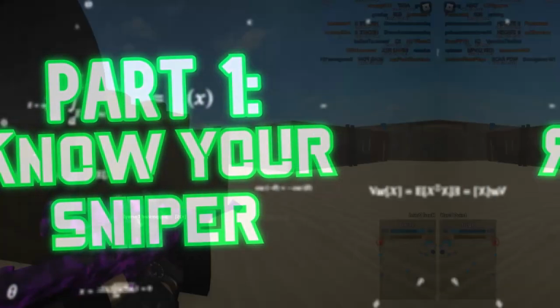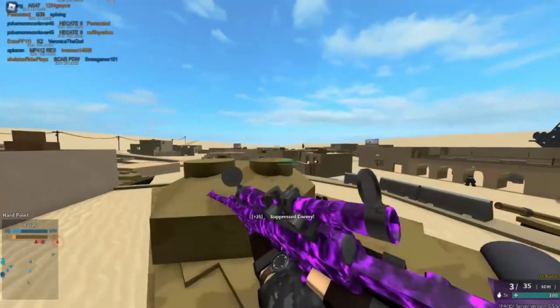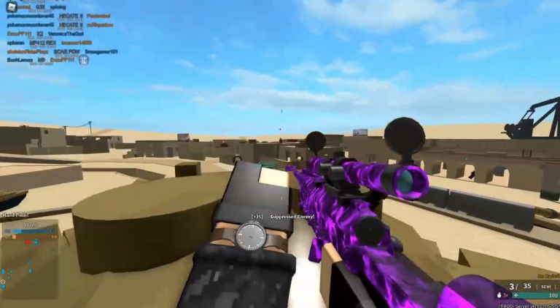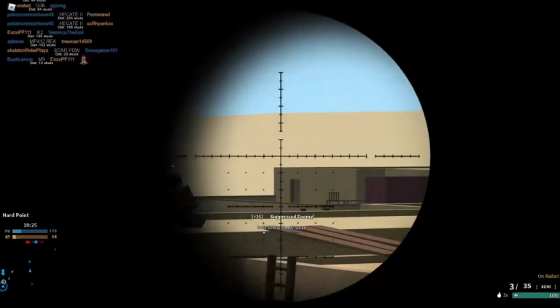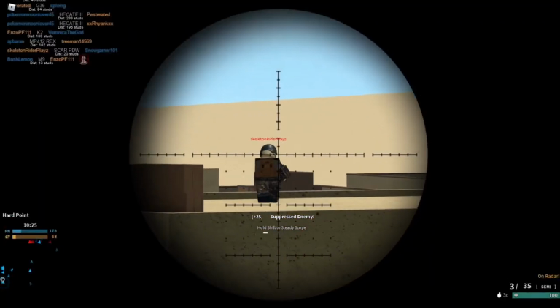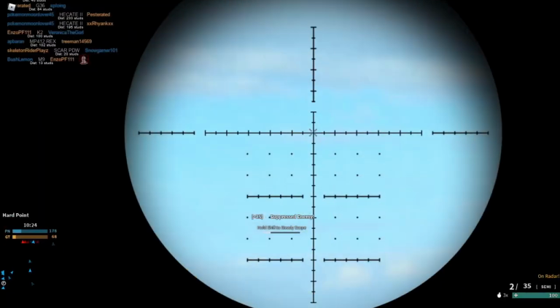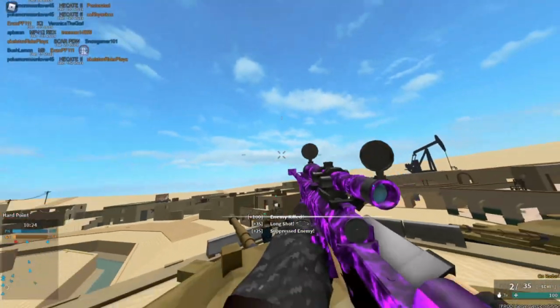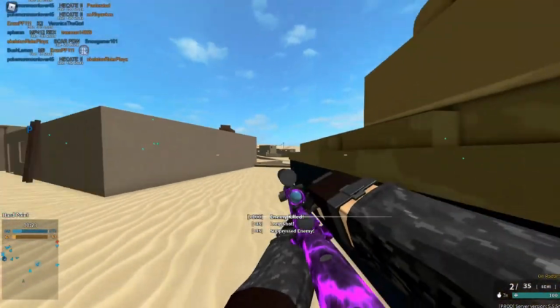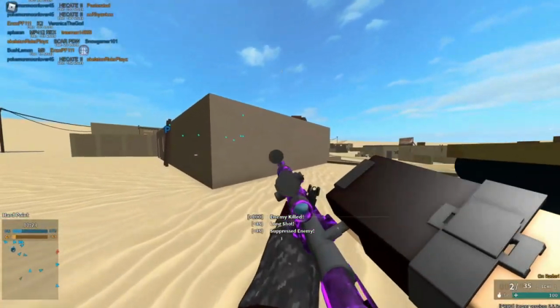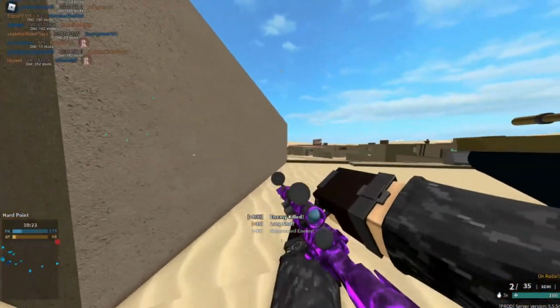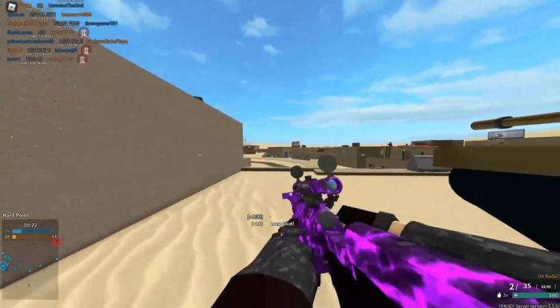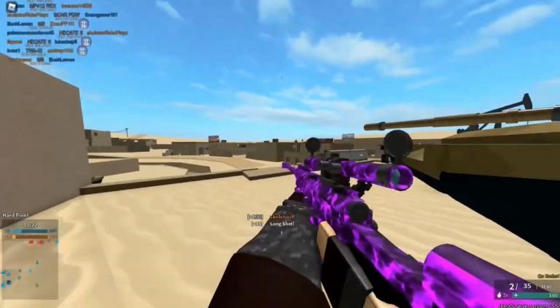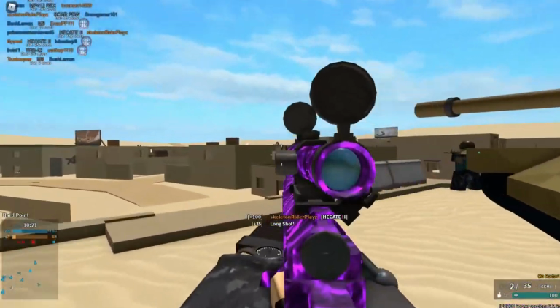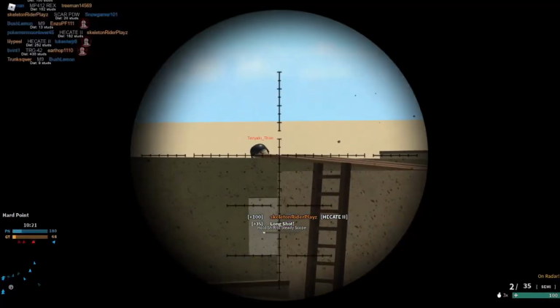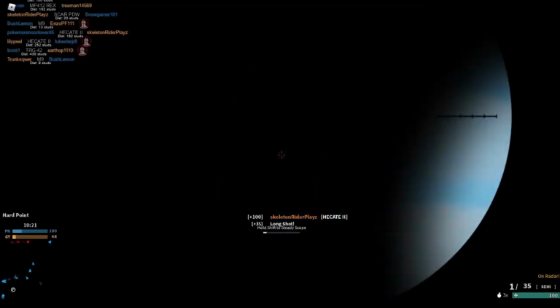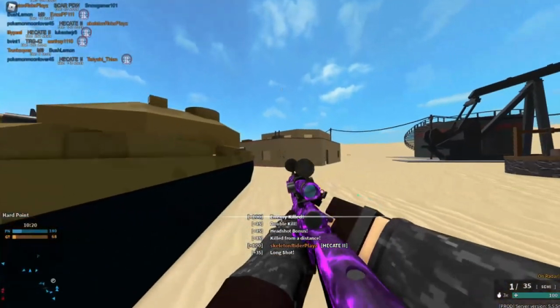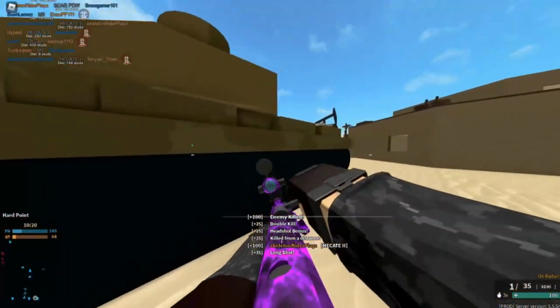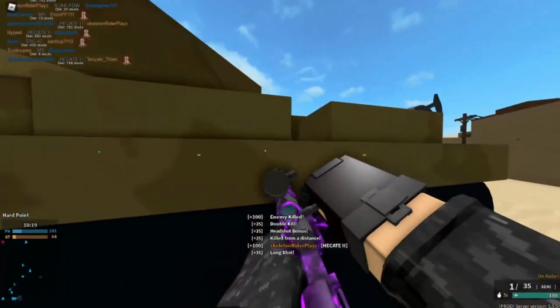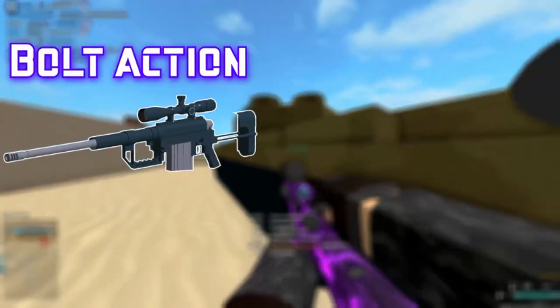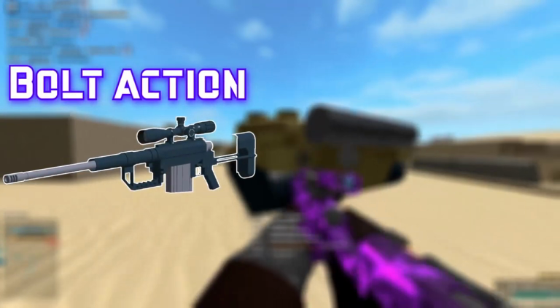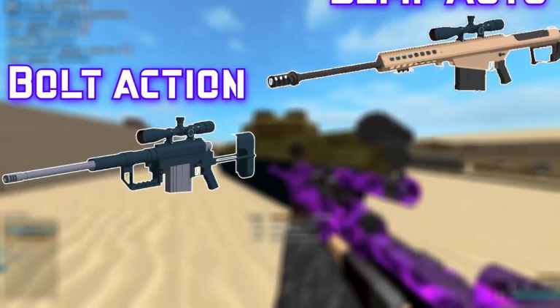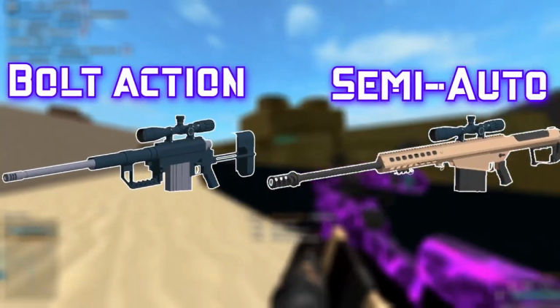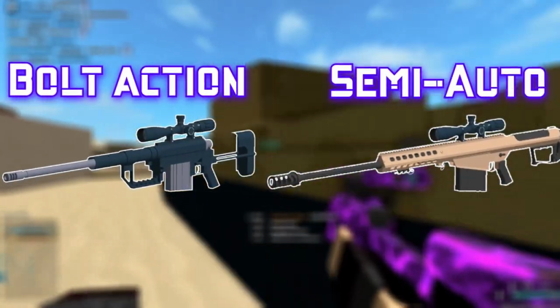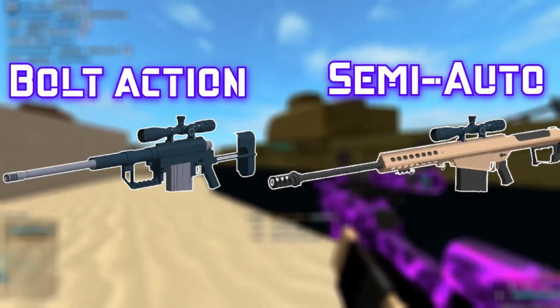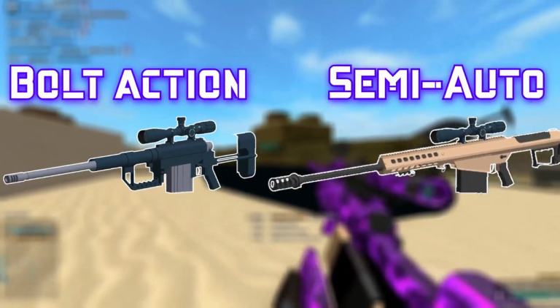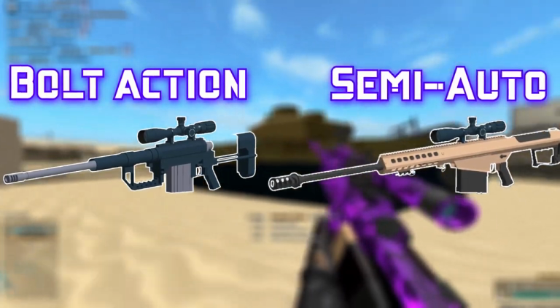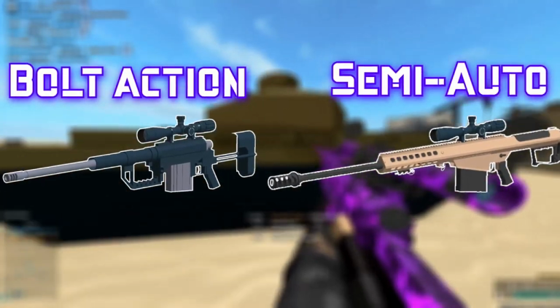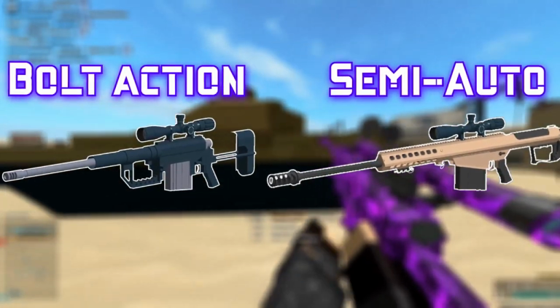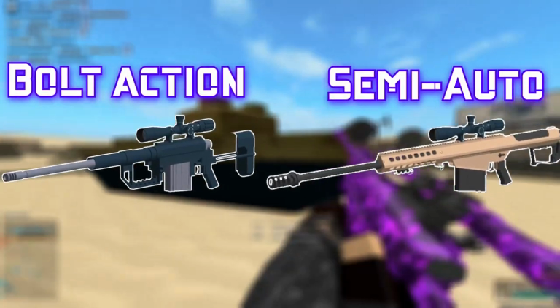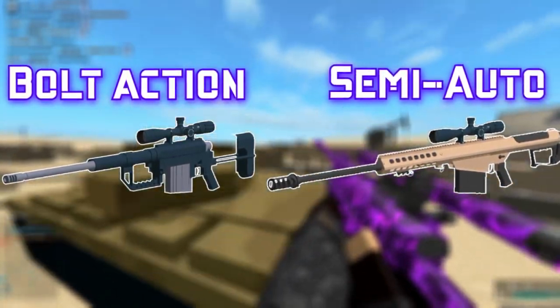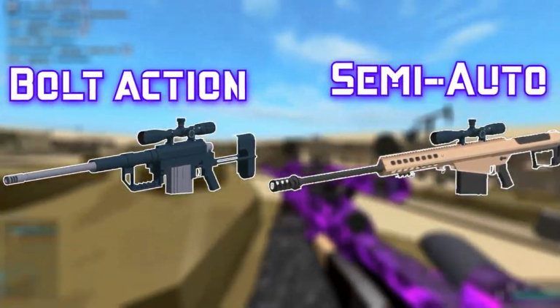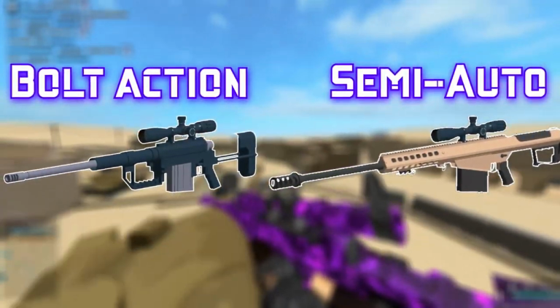The first step to sniping is knowing what kind of sniper you're using. There are two kinds of snipers in Phantom Forces: bolt-action and semi-automatic, and knowing the difference between the two is important for various reasons.